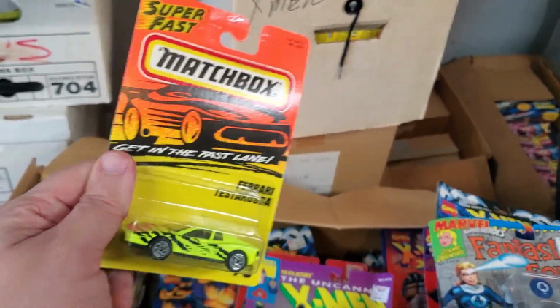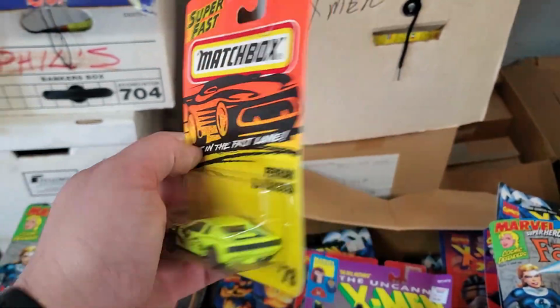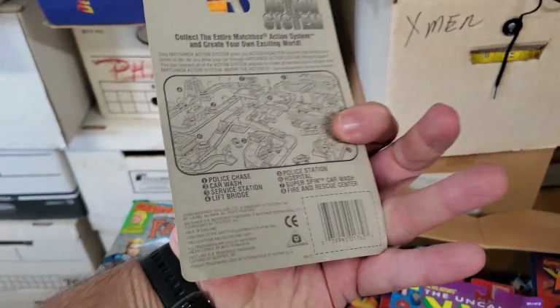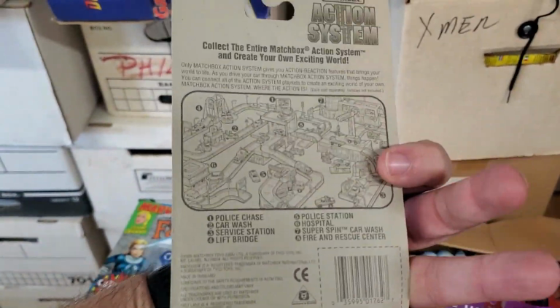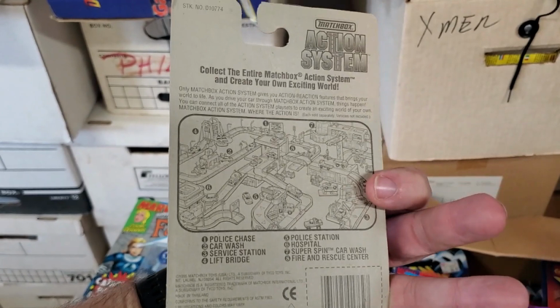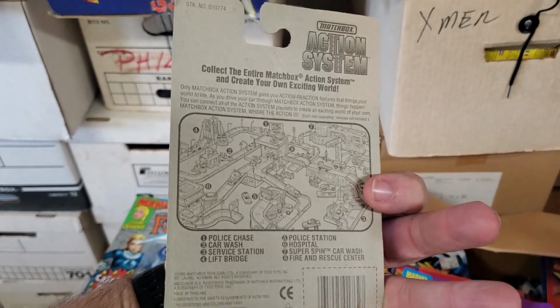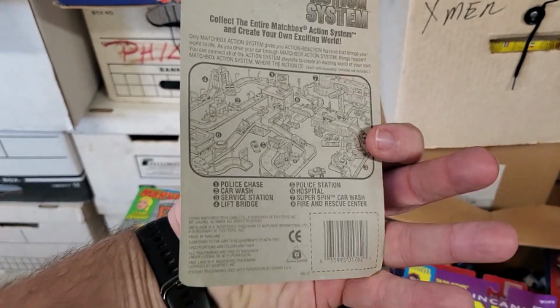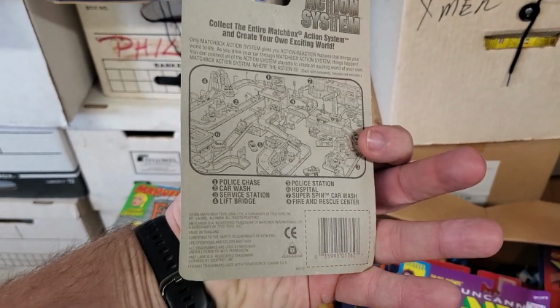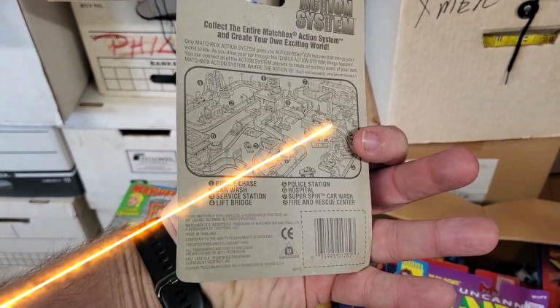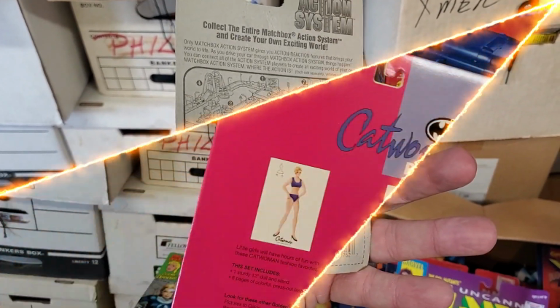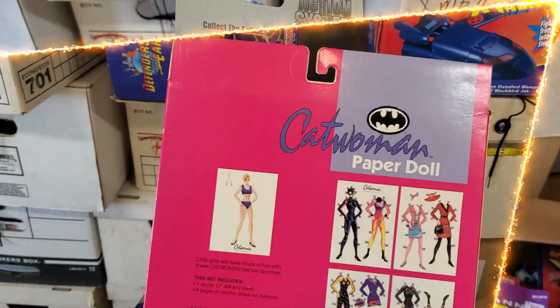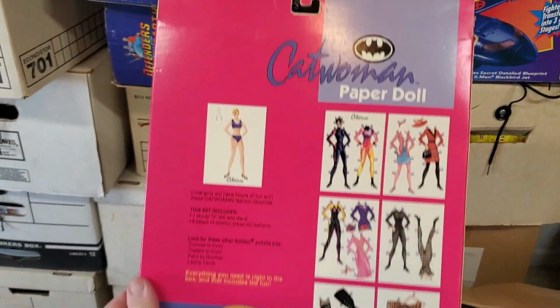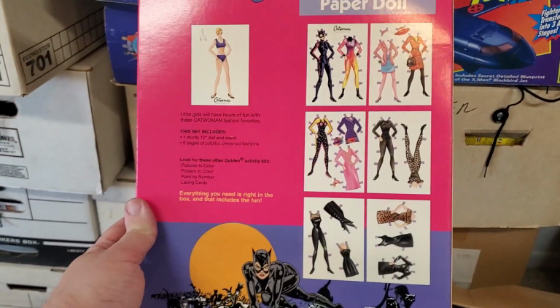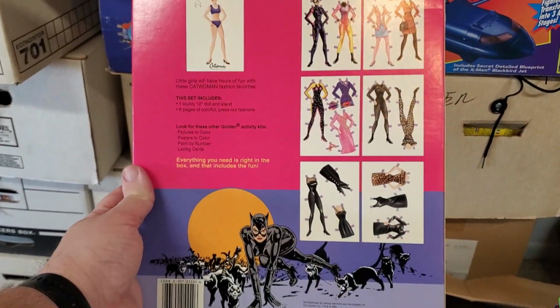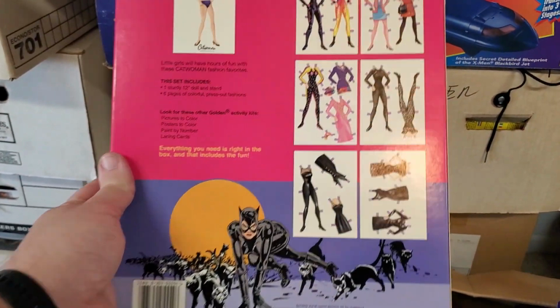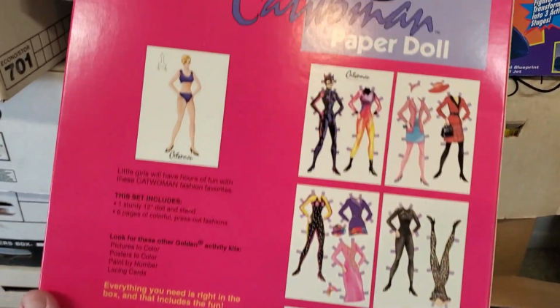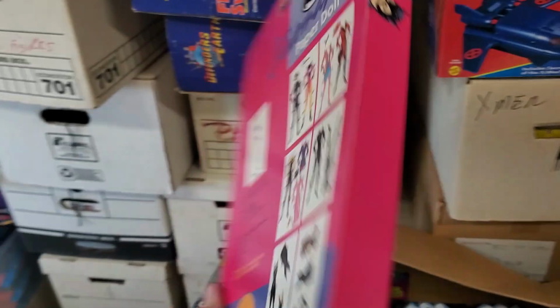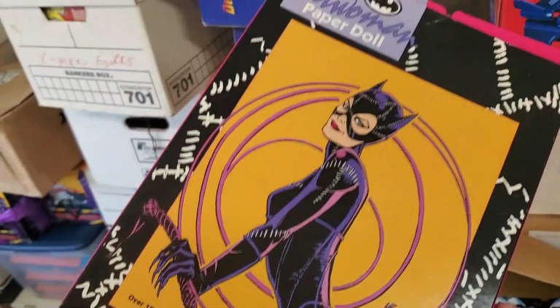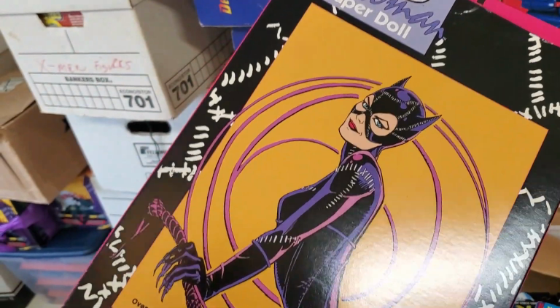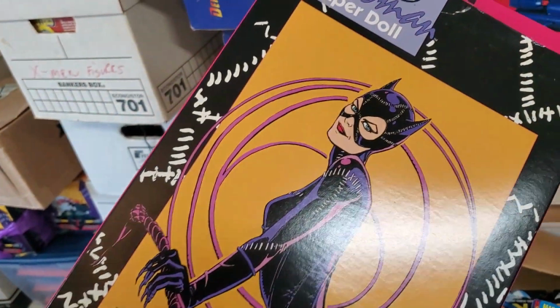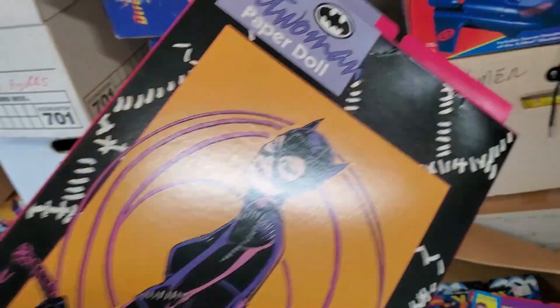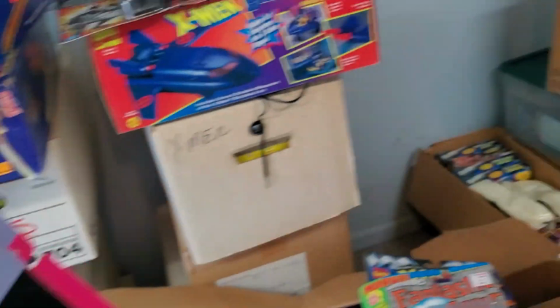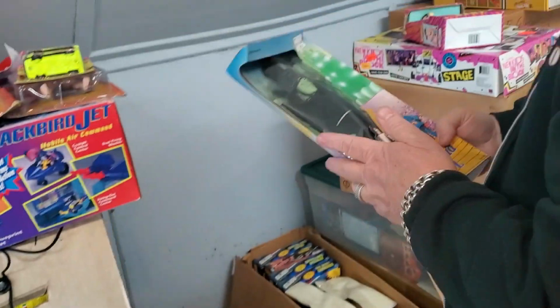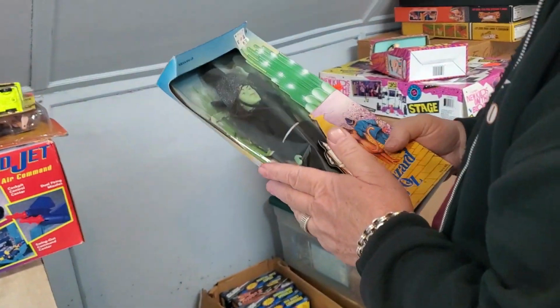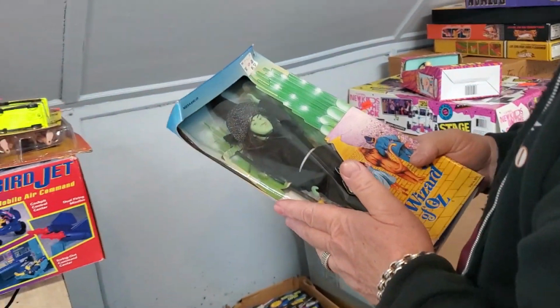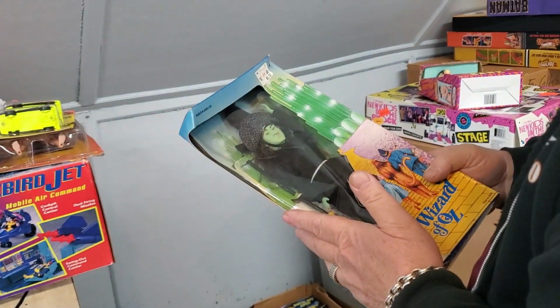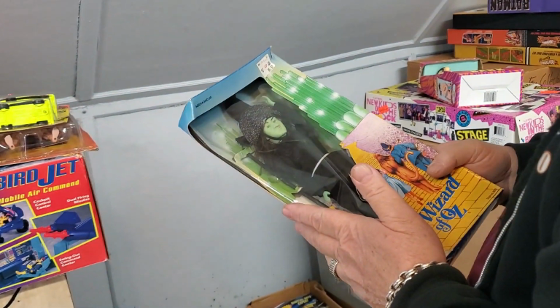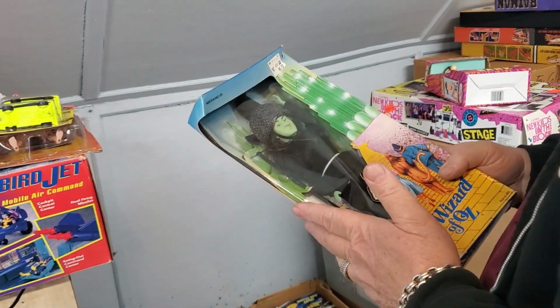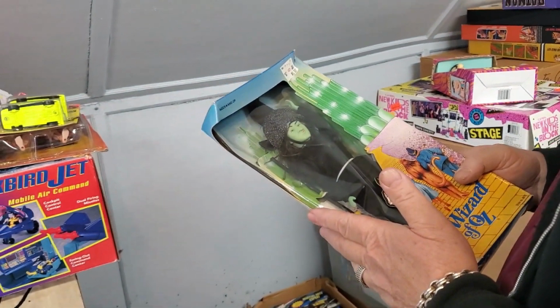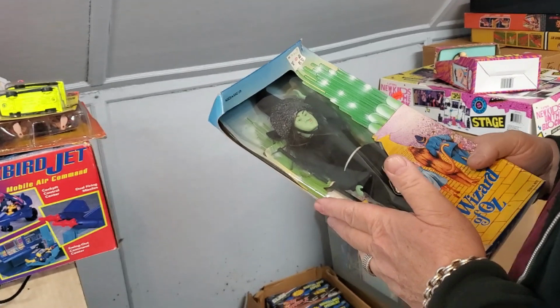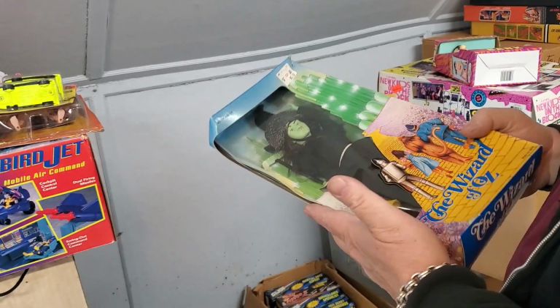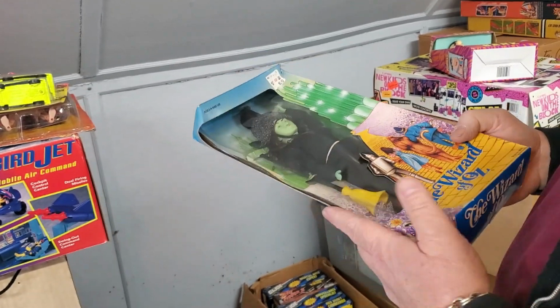Super rare at the time. Catwoman paper doll. And then these — The Wizard of Oz. Her poor face is squished.